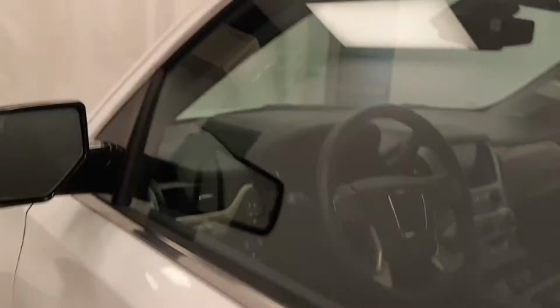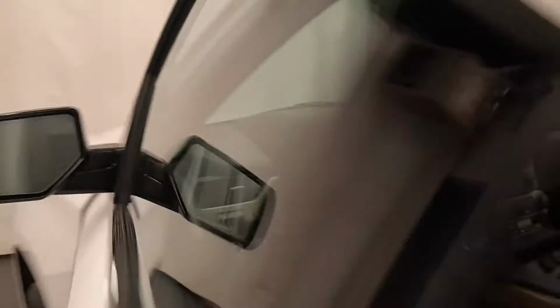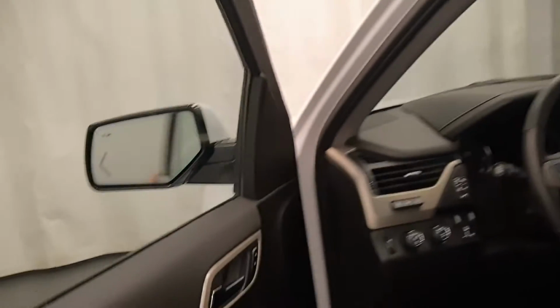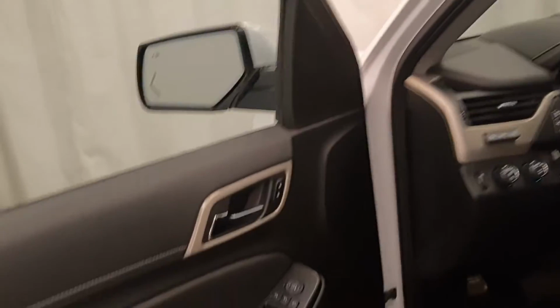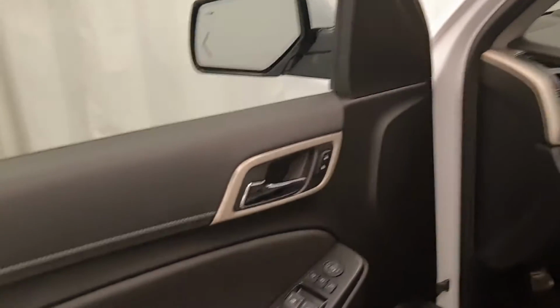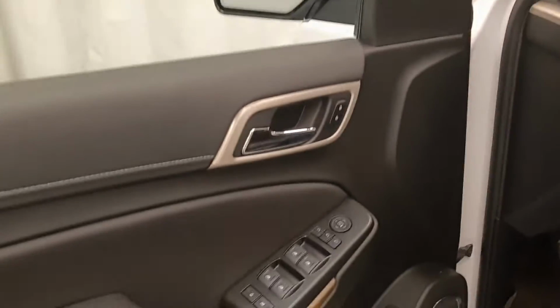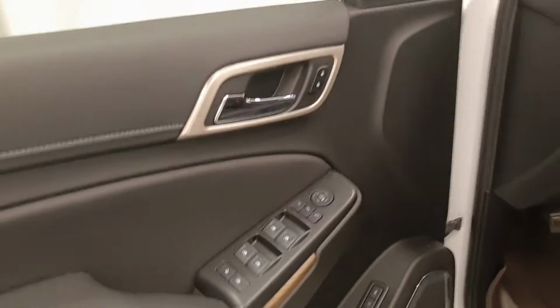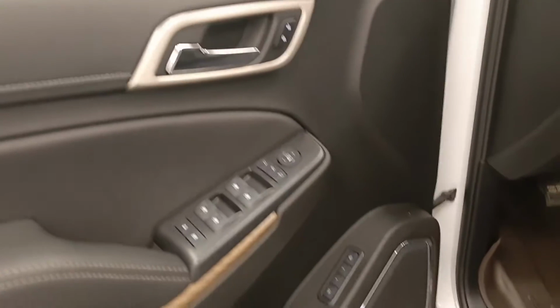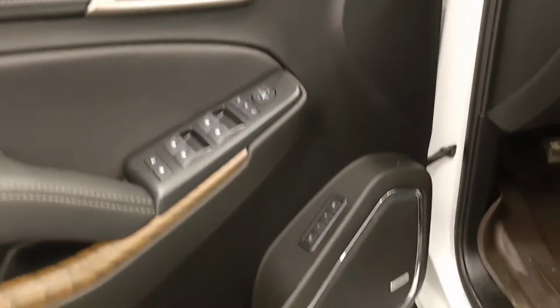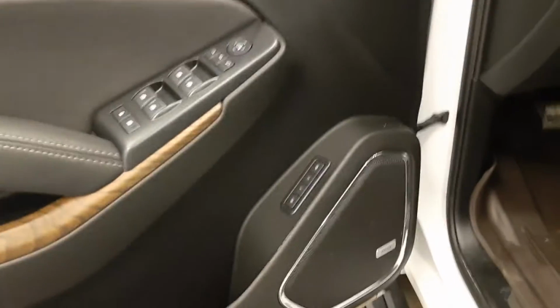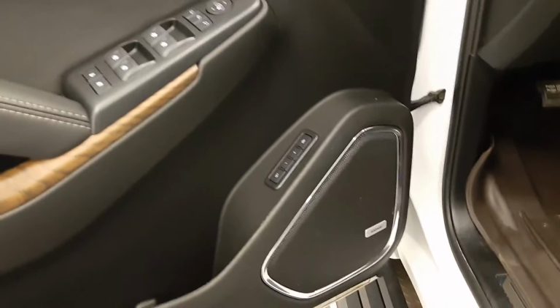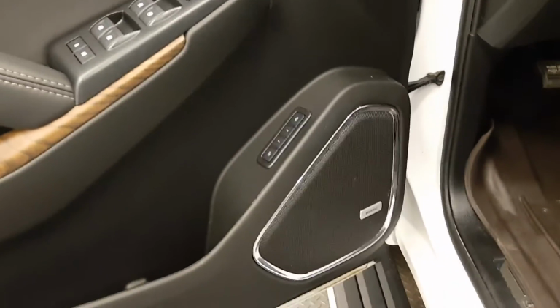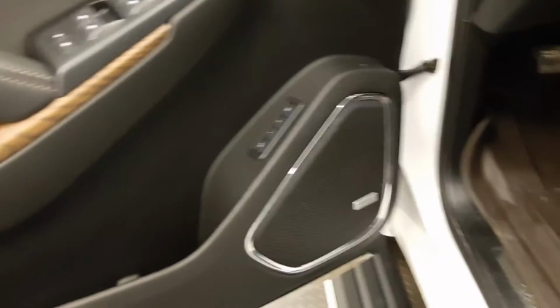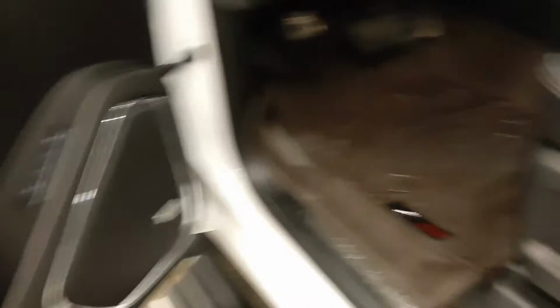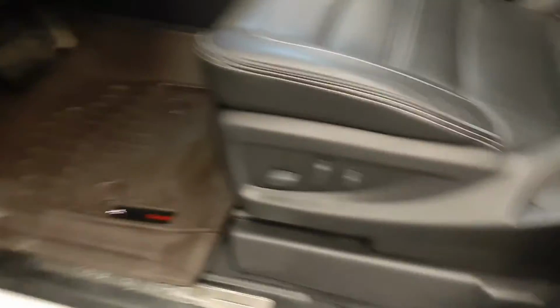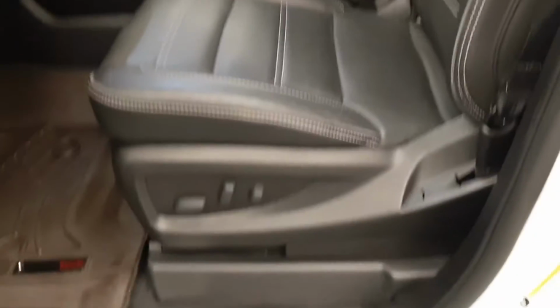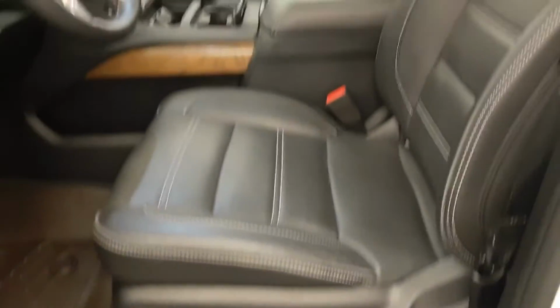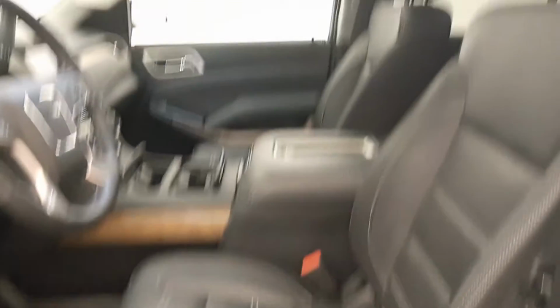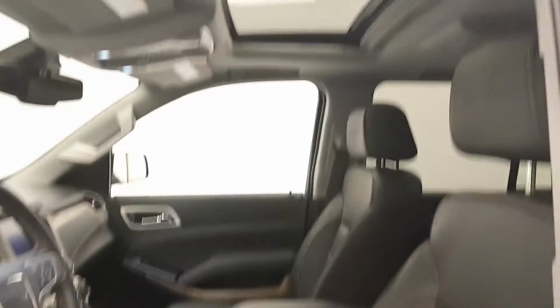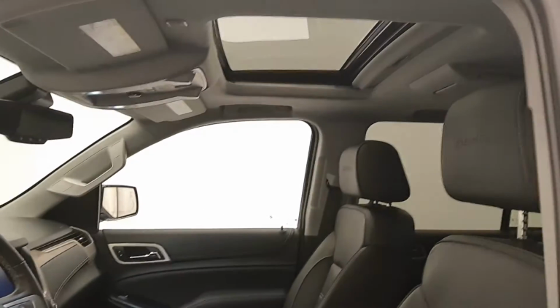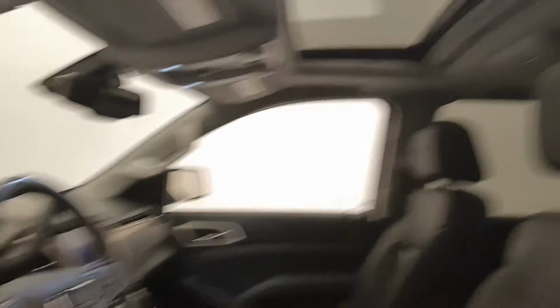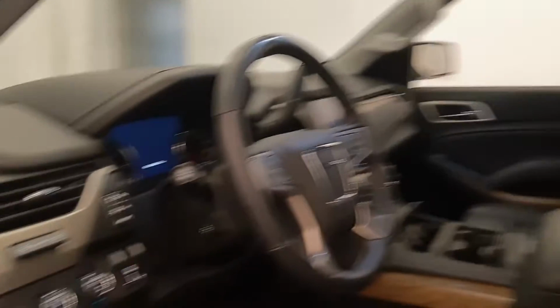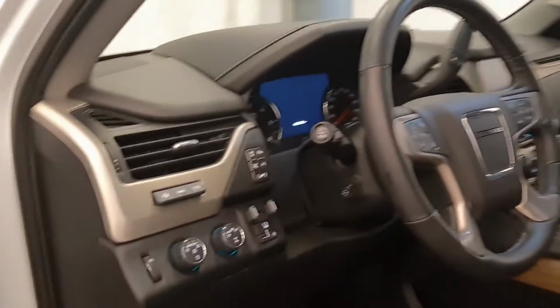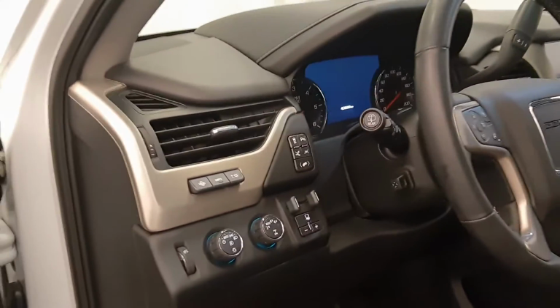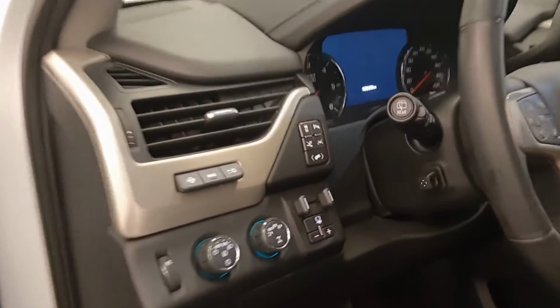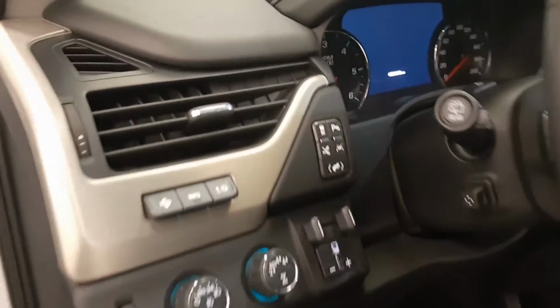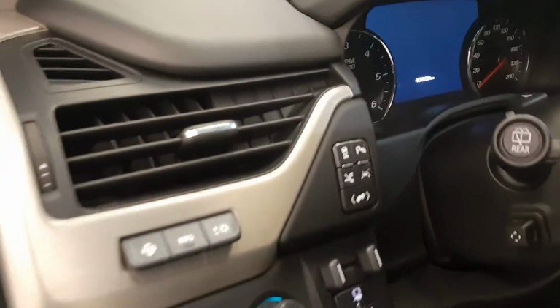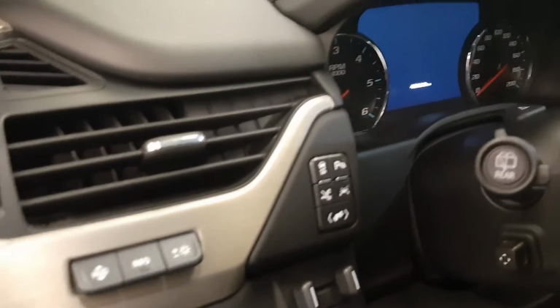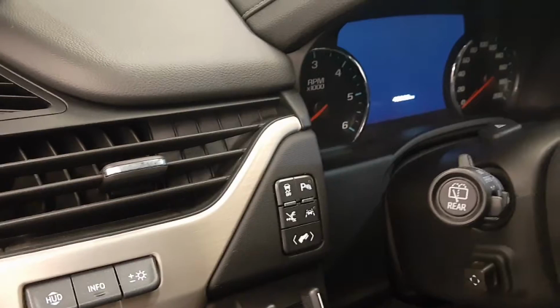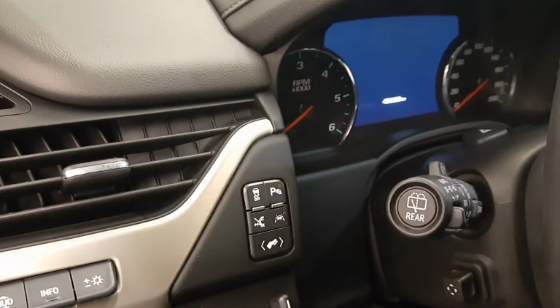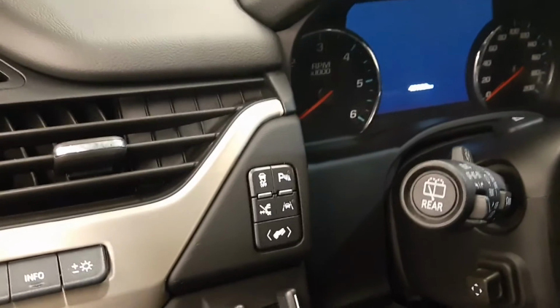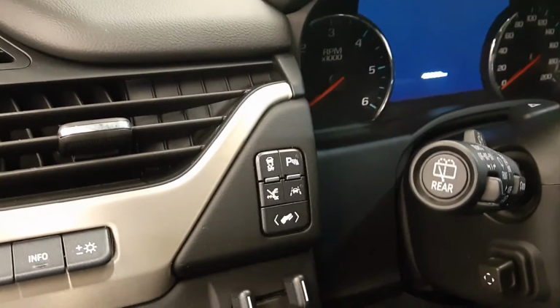Interior options include smart key access, power windows, locks and mirrors, power folding mirrors, memory seats, wood grain trim, premium audio system, power seats with lumbar support, leather wrap upholstery, sunroof, light controls, four-wheel drive controls and trailer brake, heads-up display, traction control, and parking assist controls.